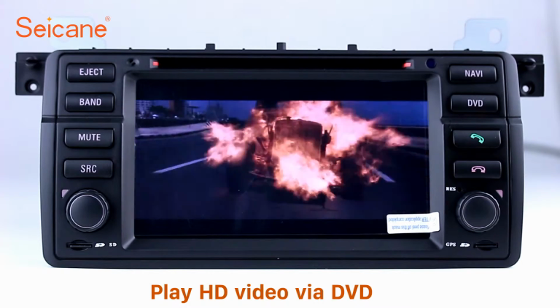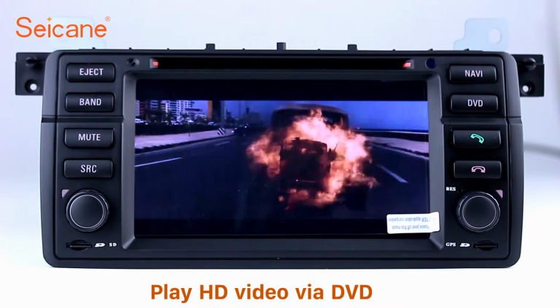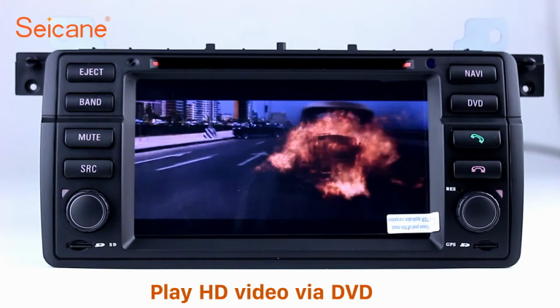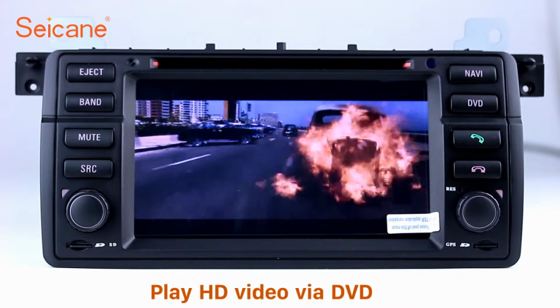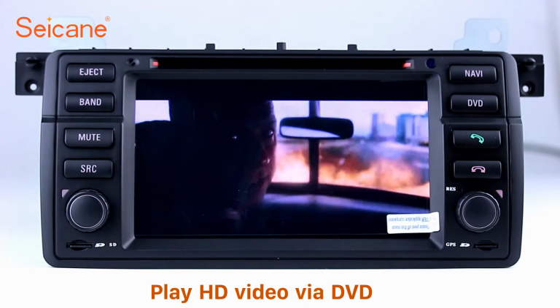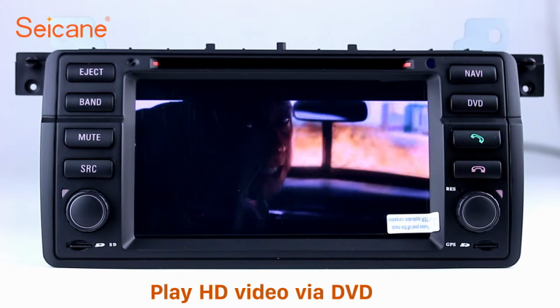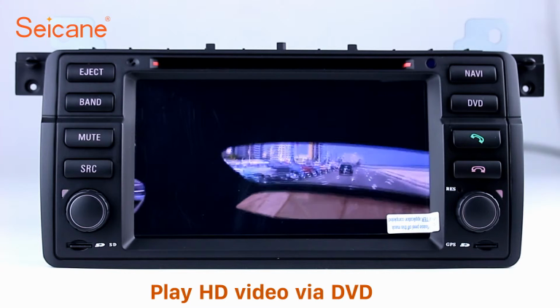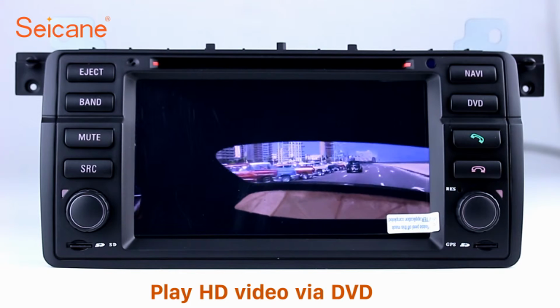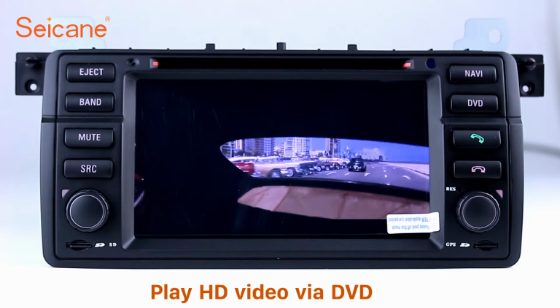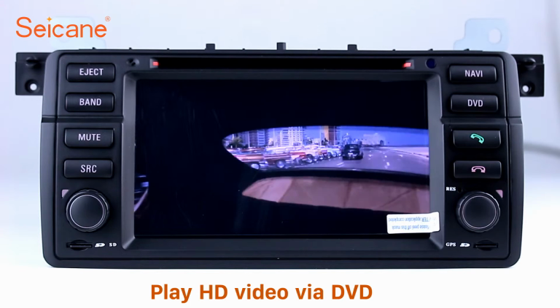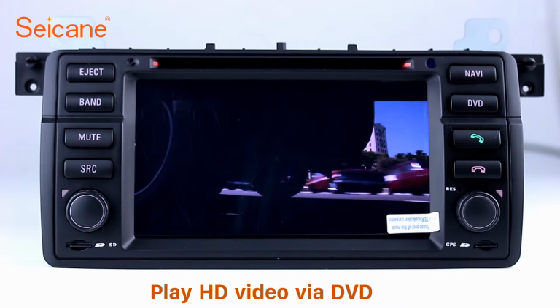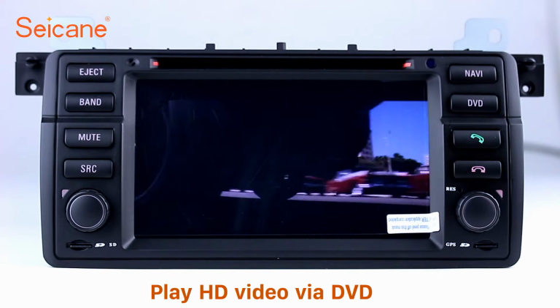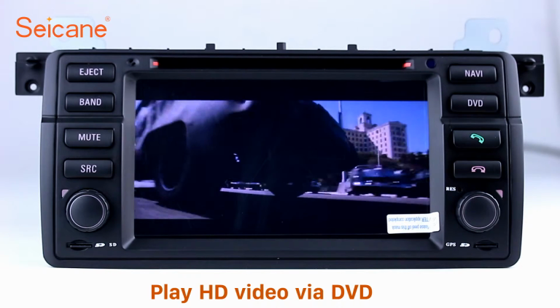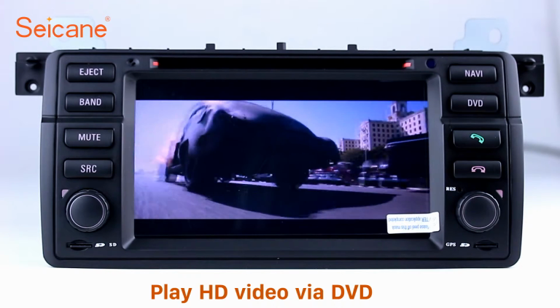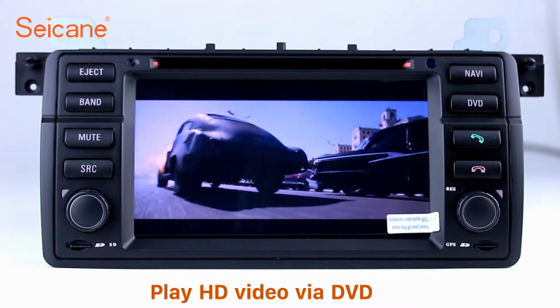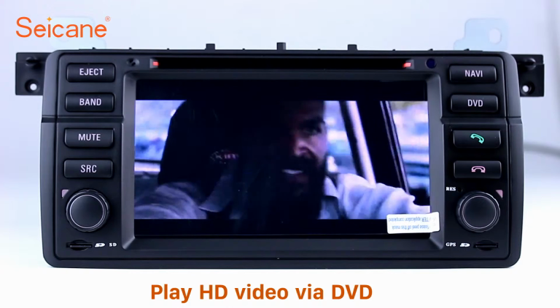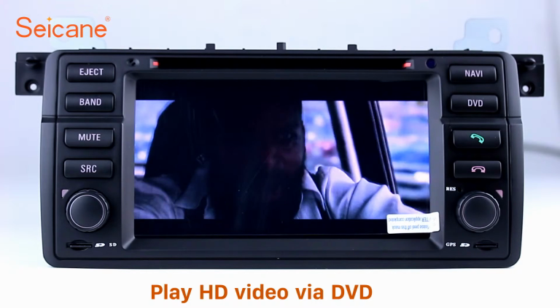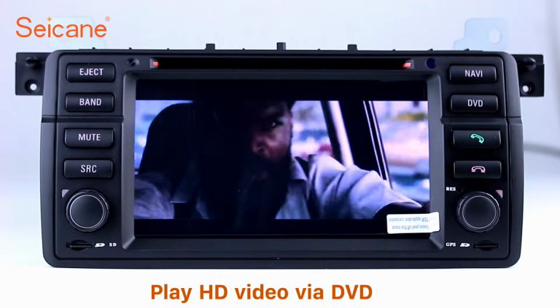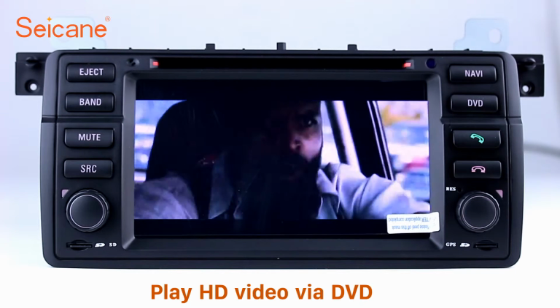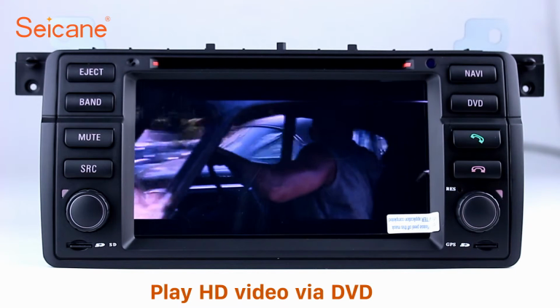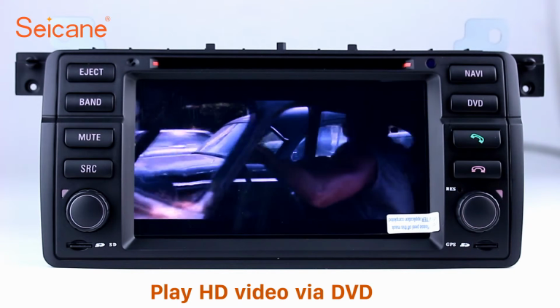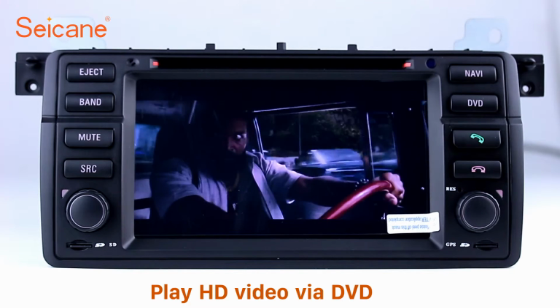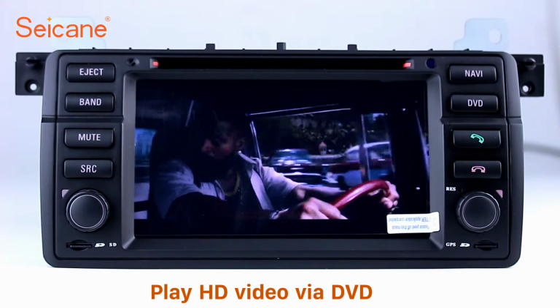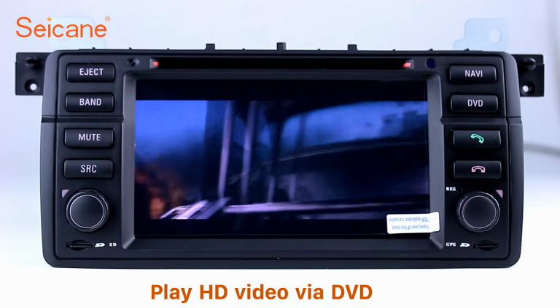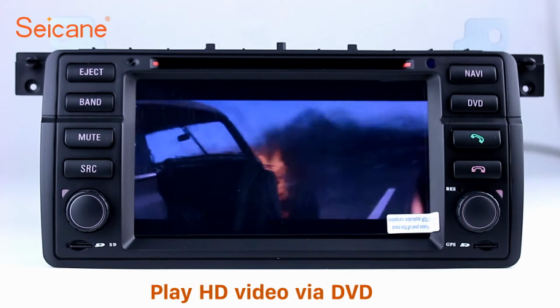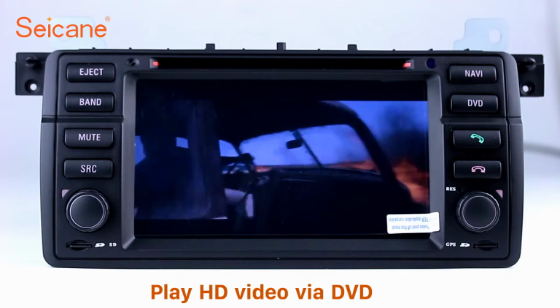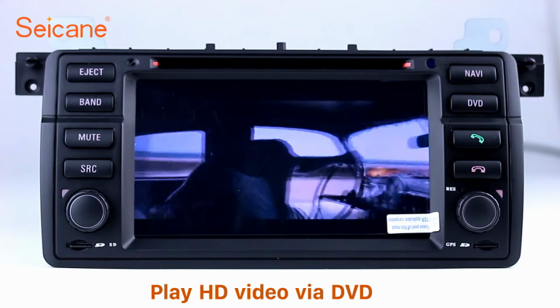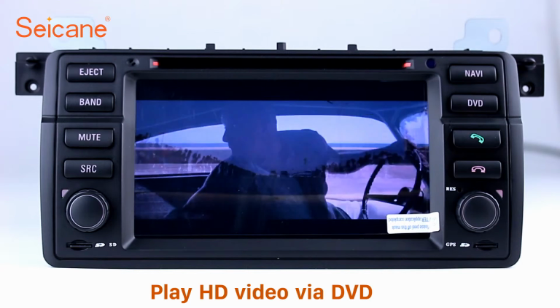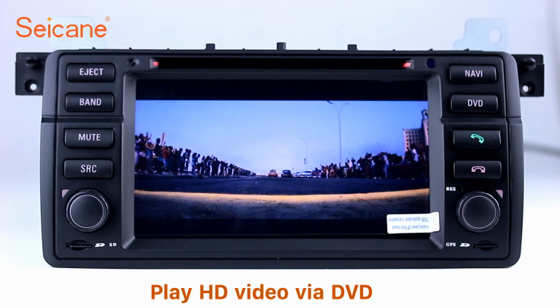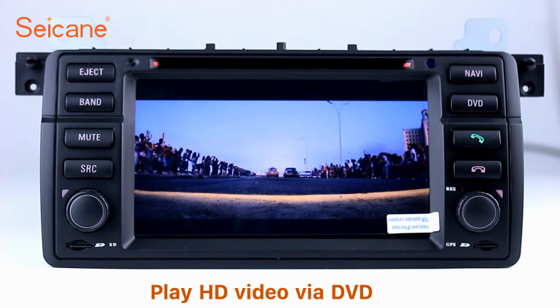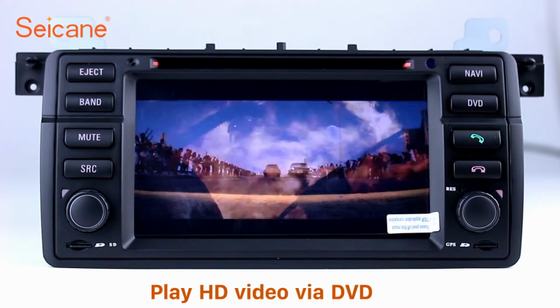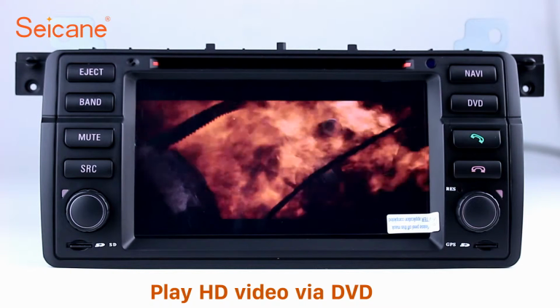DVD. Input a DVD in the unit and select the episodes you like. The DVD player supports DVD, VCD, CD, MP3, and other formats. And you can enjoy 1080p HD videos.